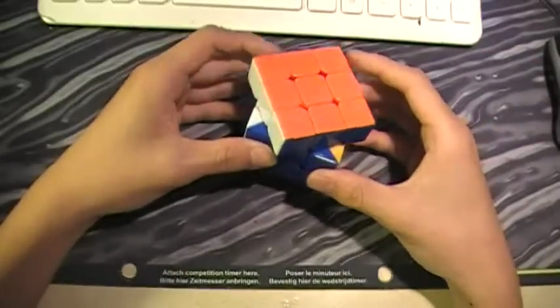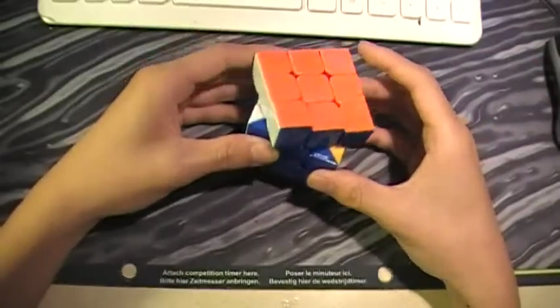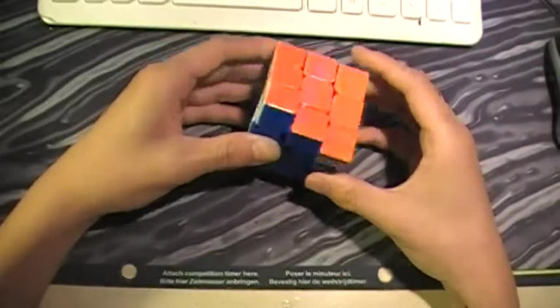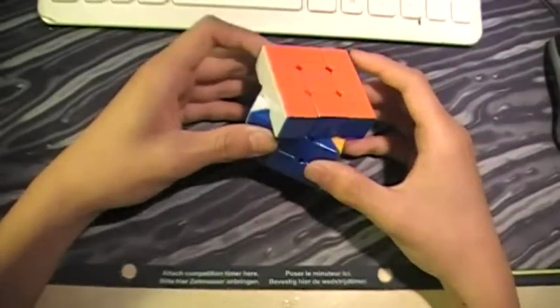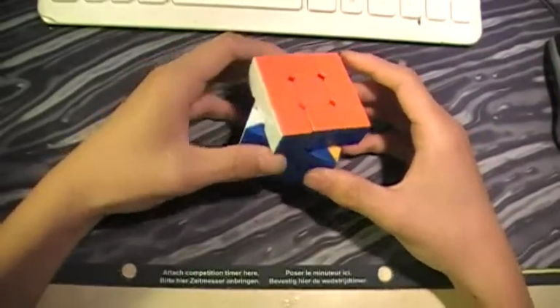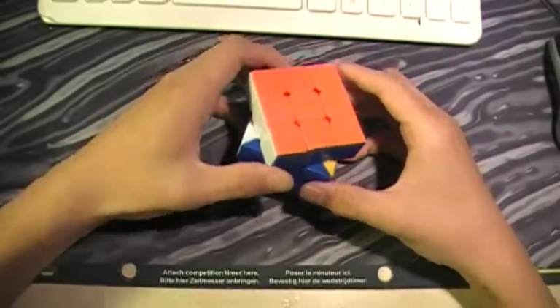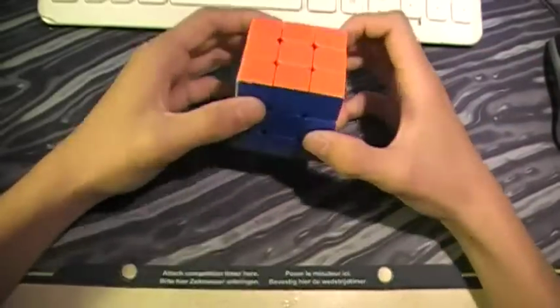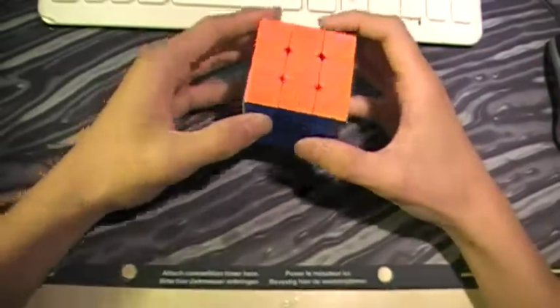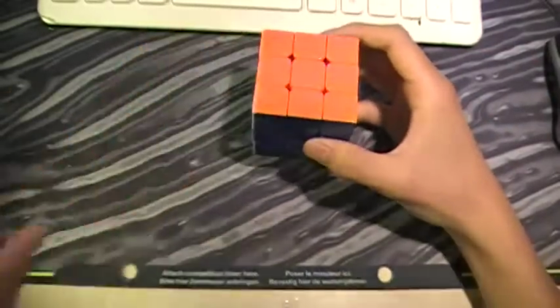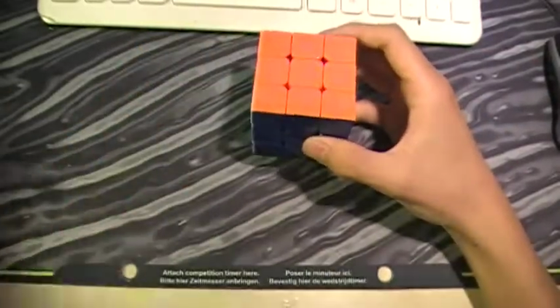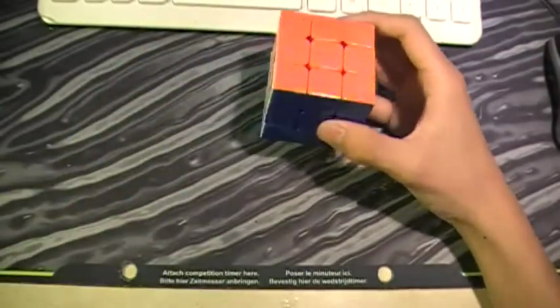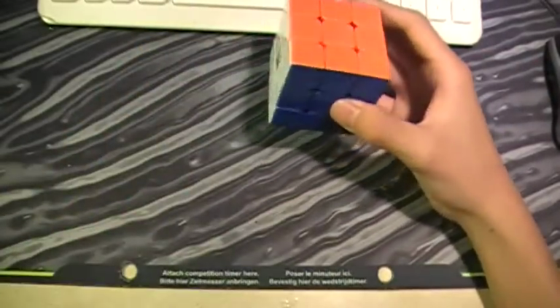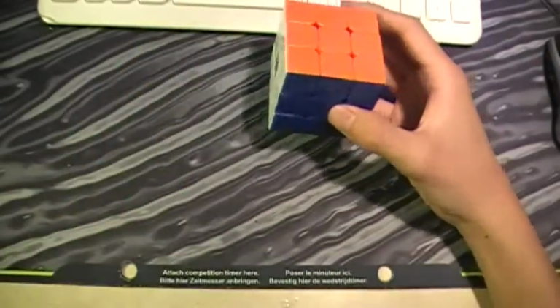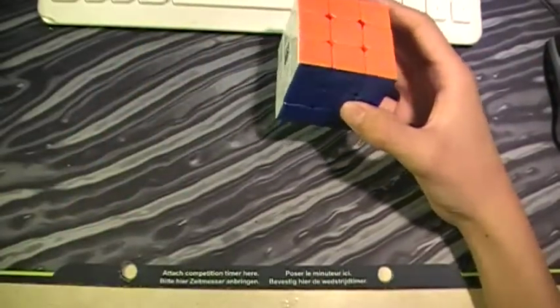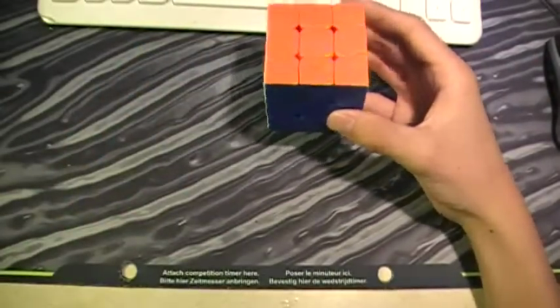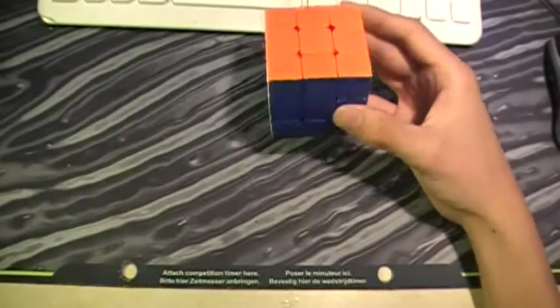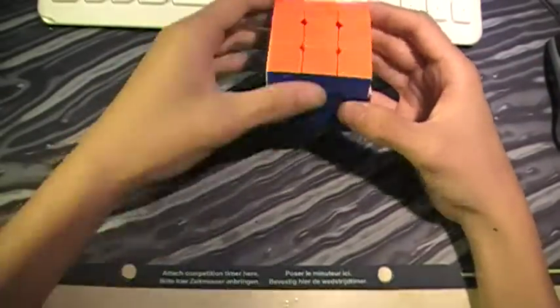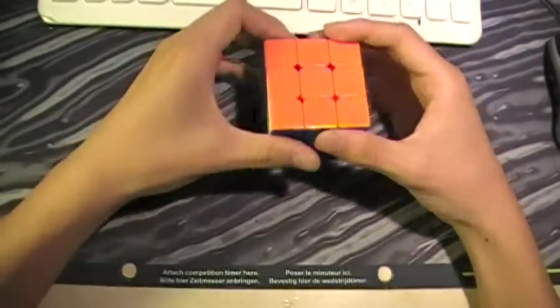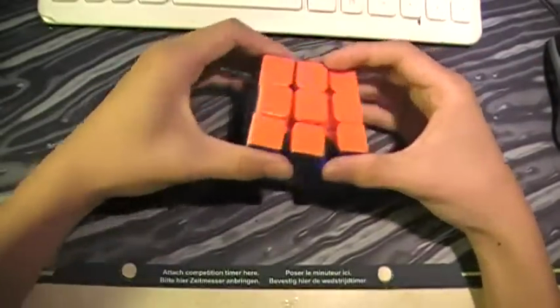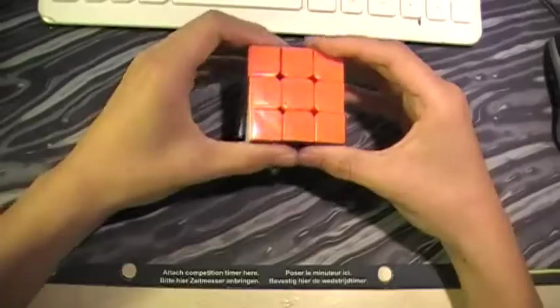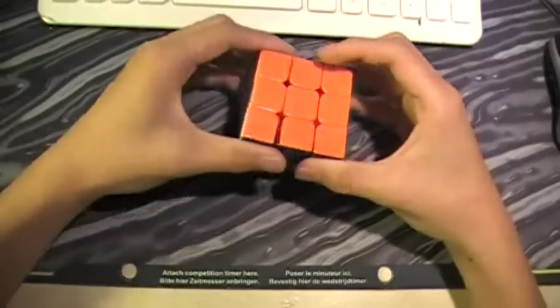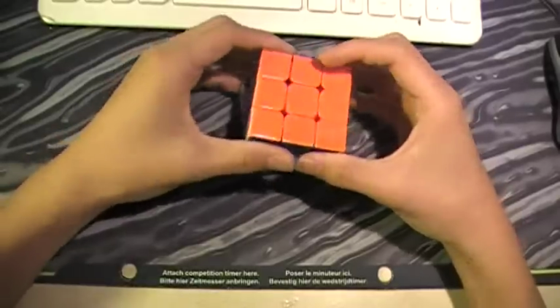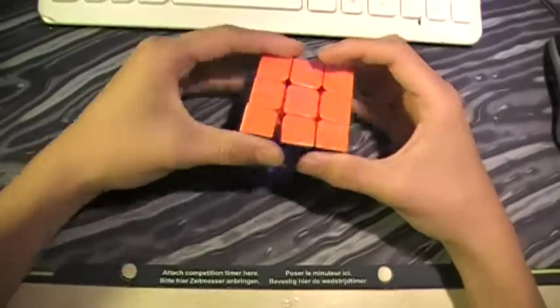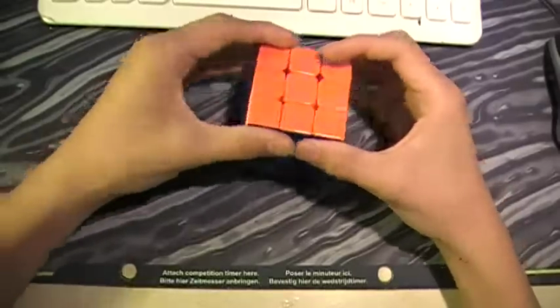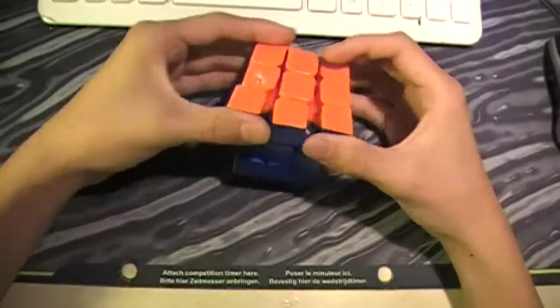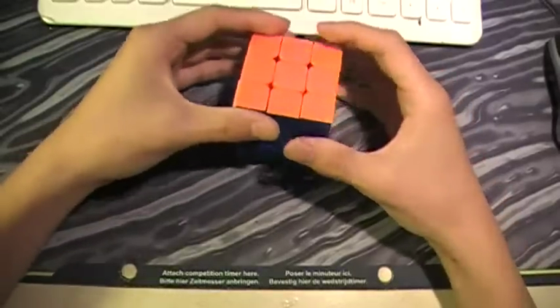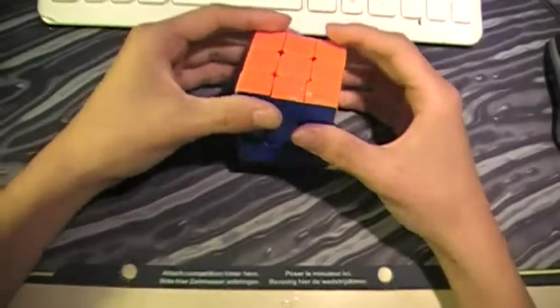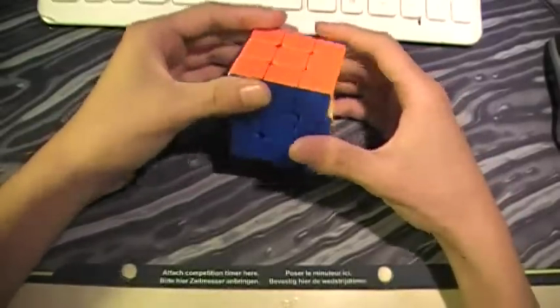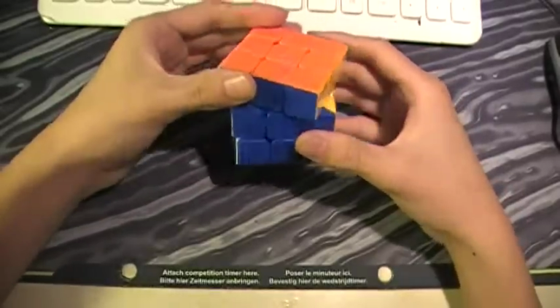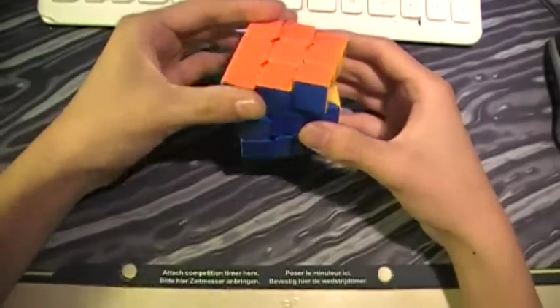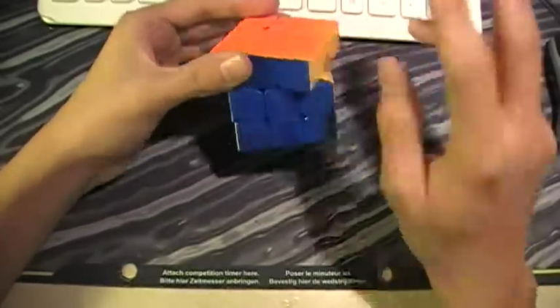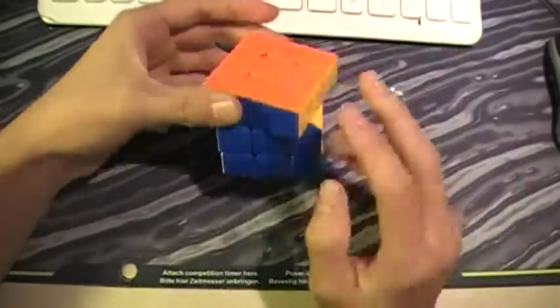Hello everybody, today I'm going to do a review on the Dayan LingYong stickerless — basically the stickerless Dayan LingYong version 2.